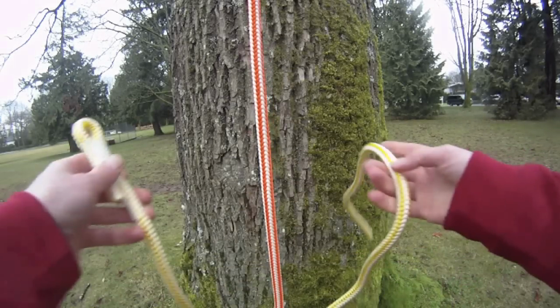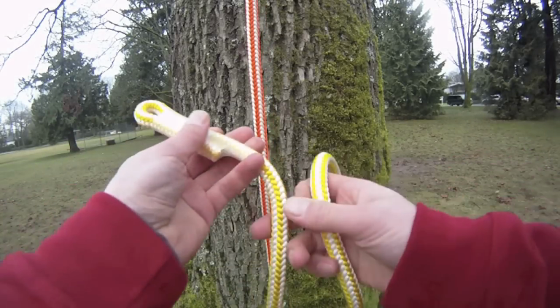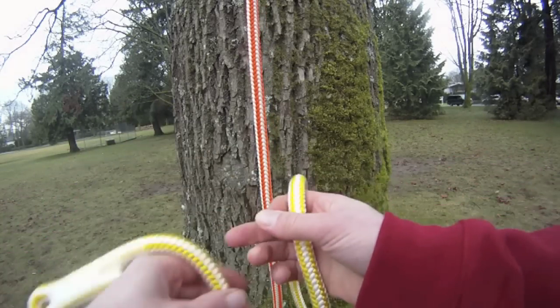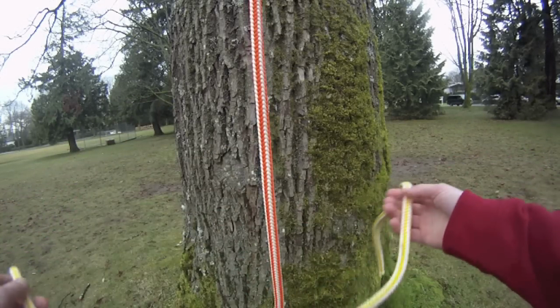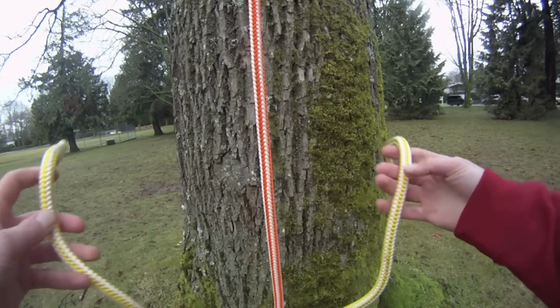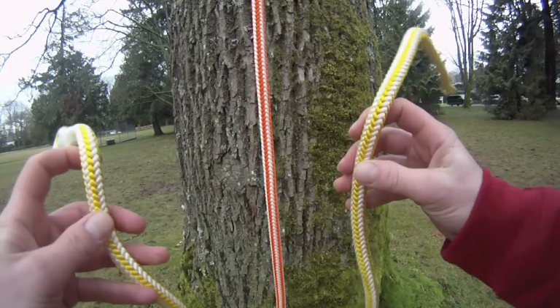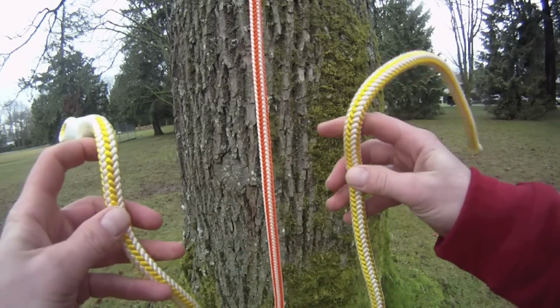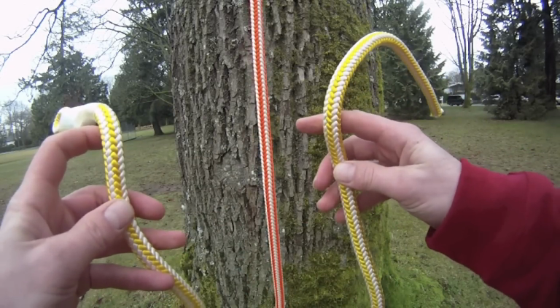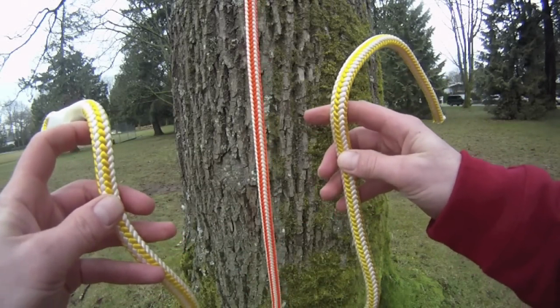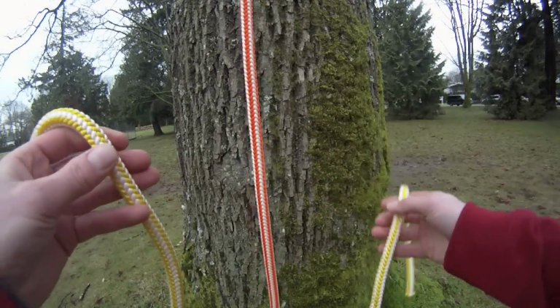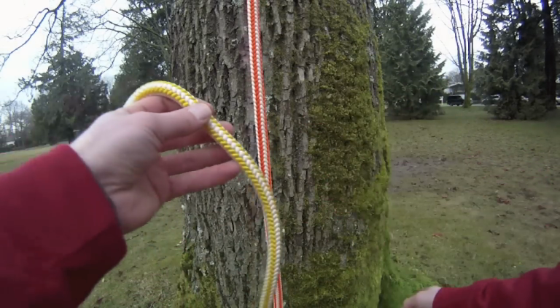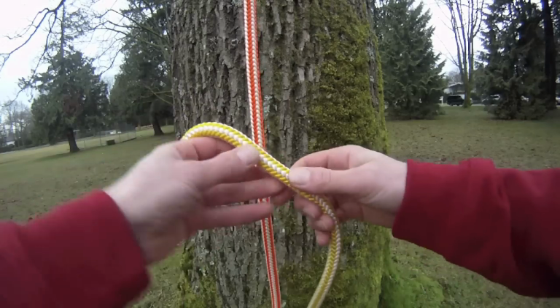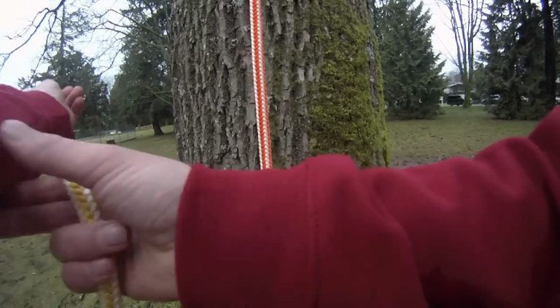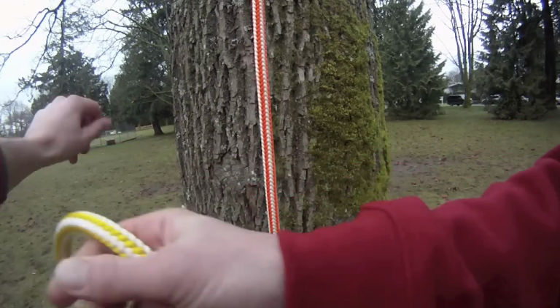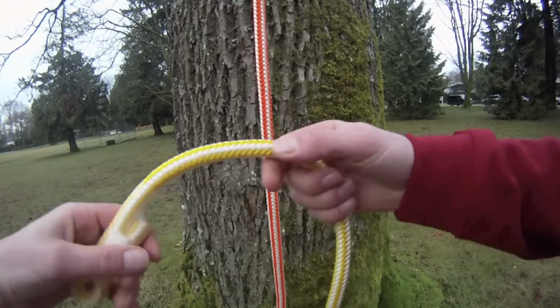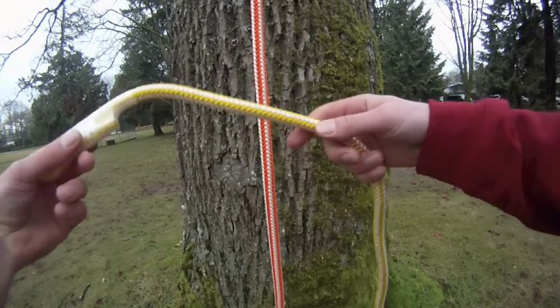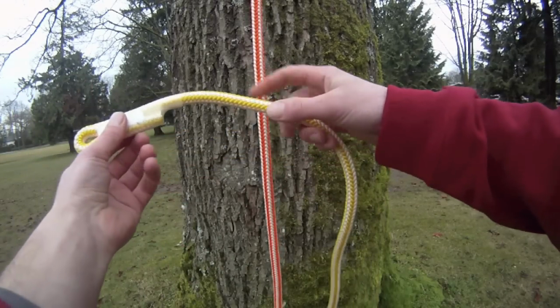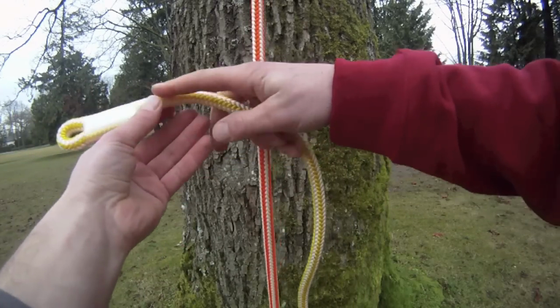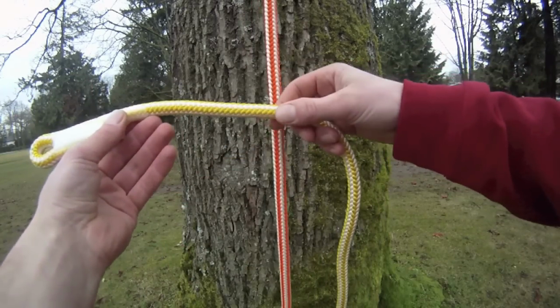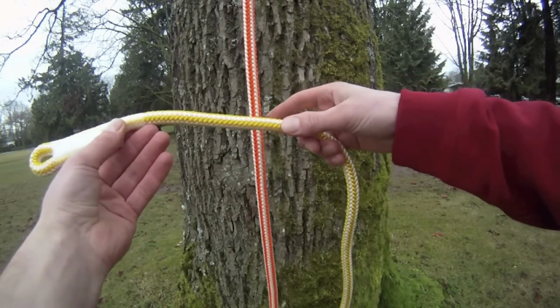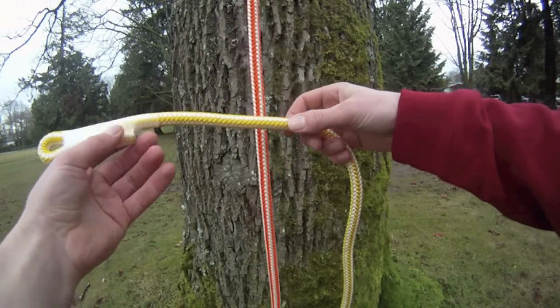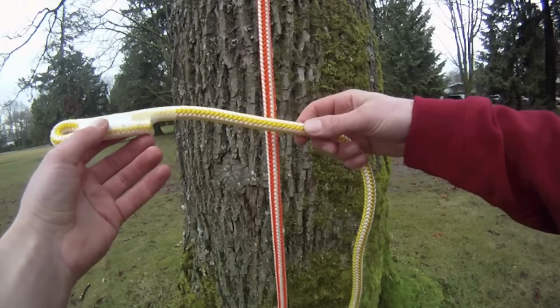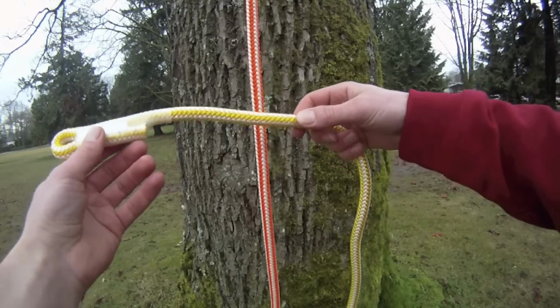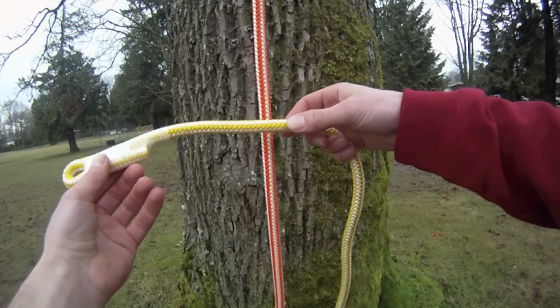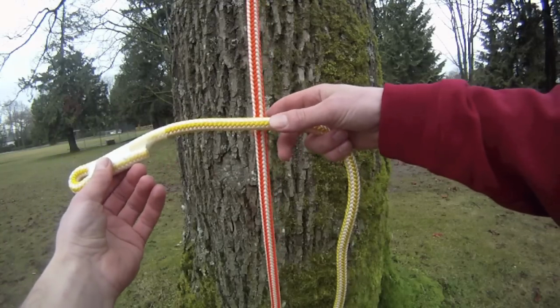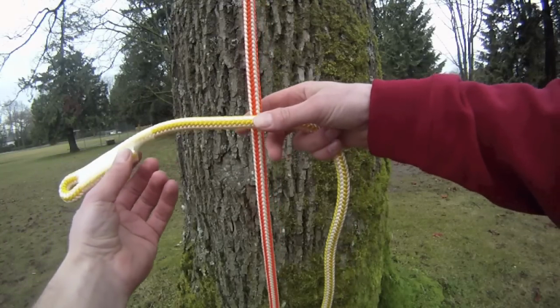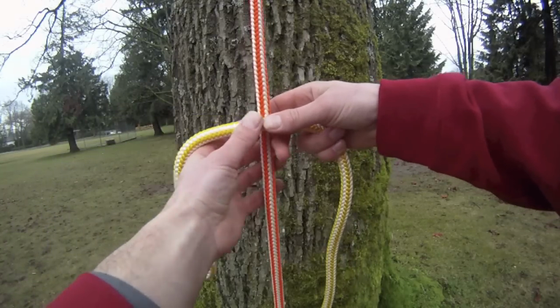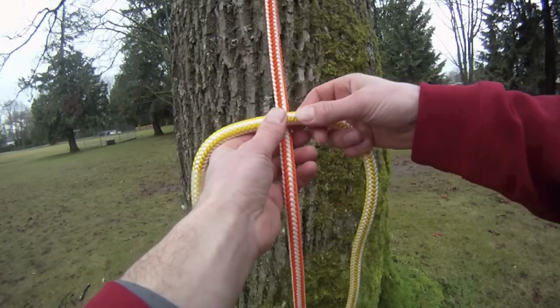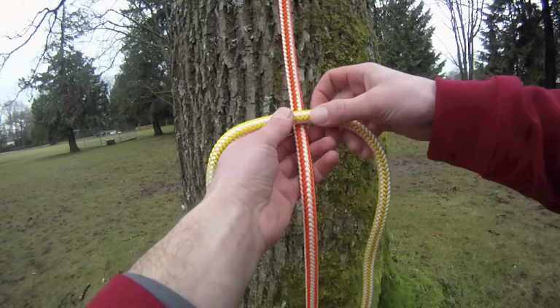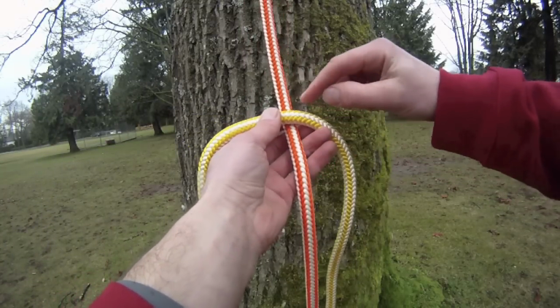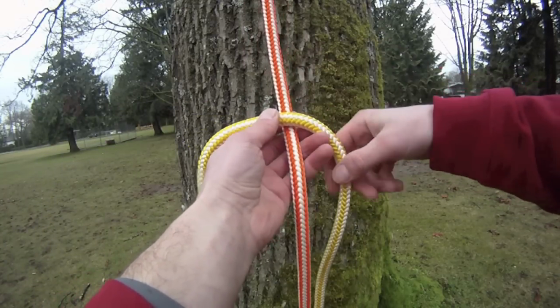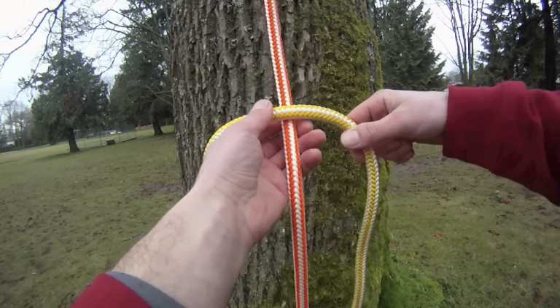To tie a Blake's hitch we need a split tail. To start with you want to leave about 4-5 inches of the spliced eye end of your split tail, and you want to go over the front of your climbing line.